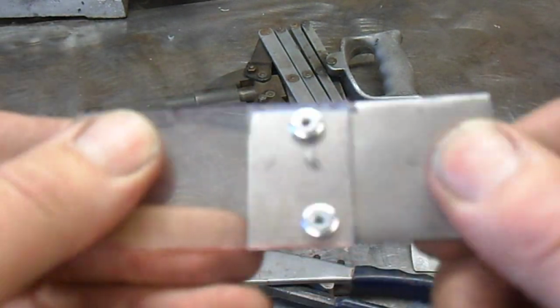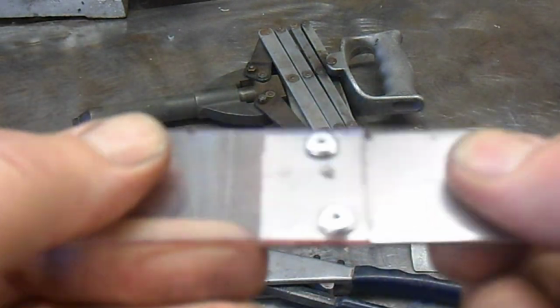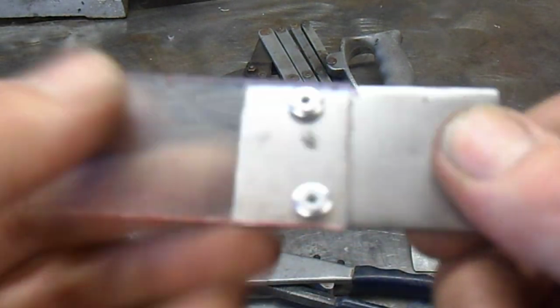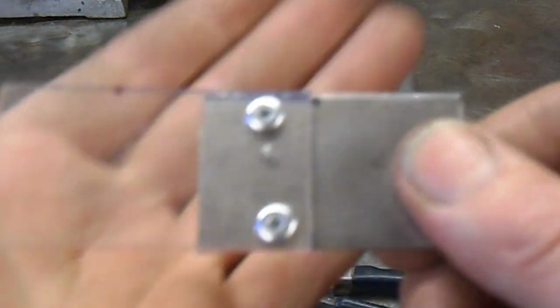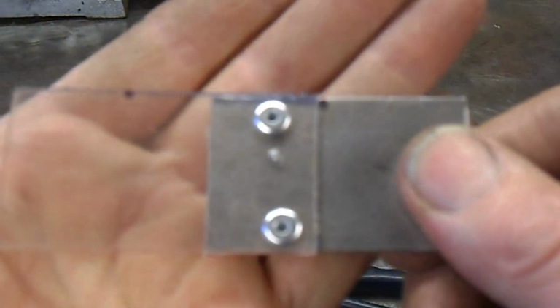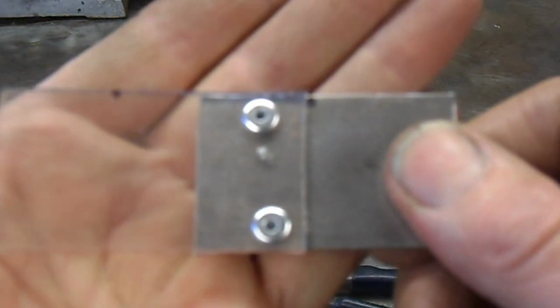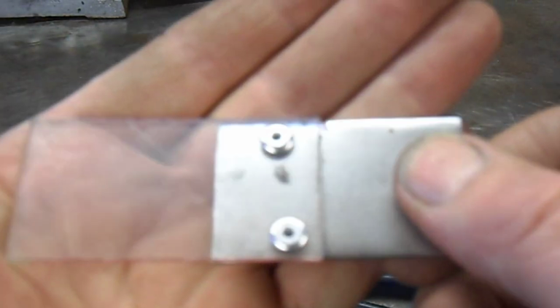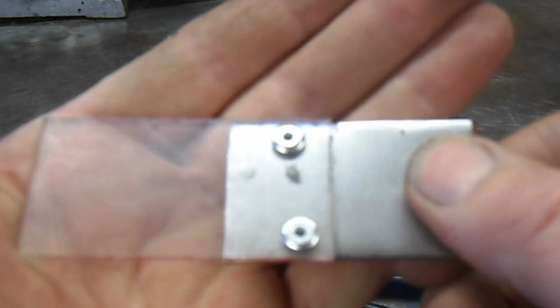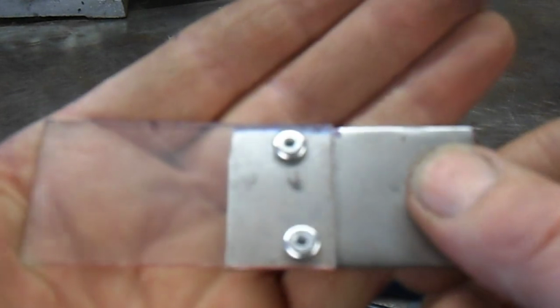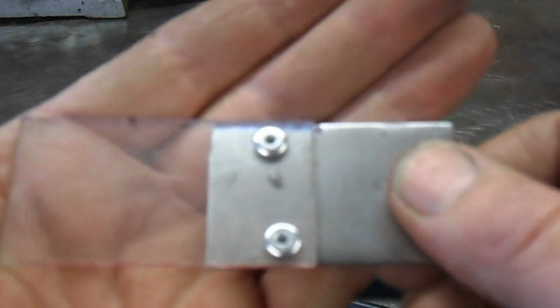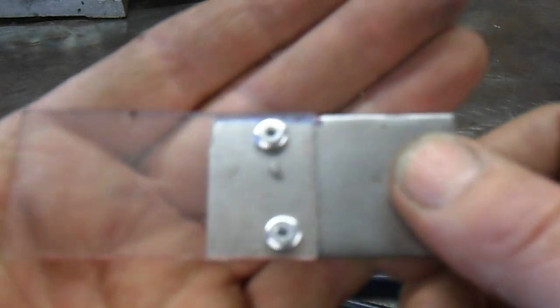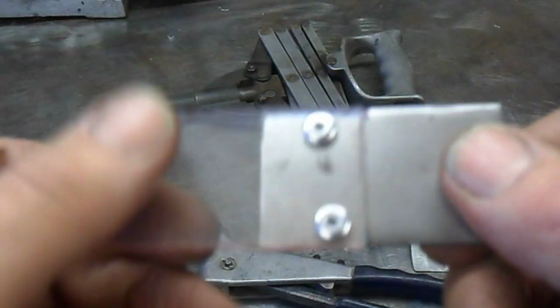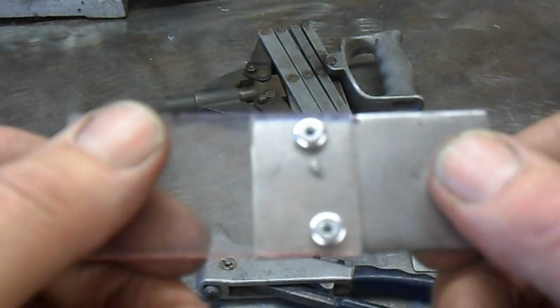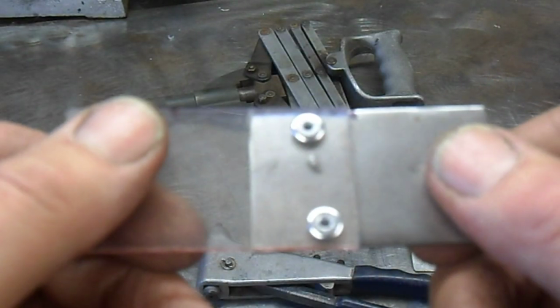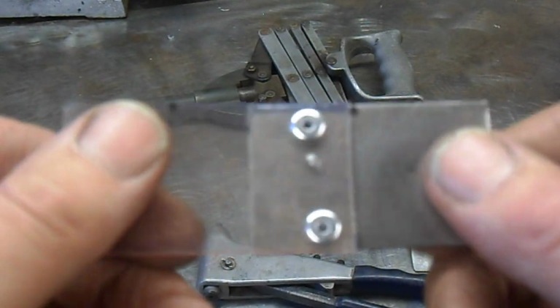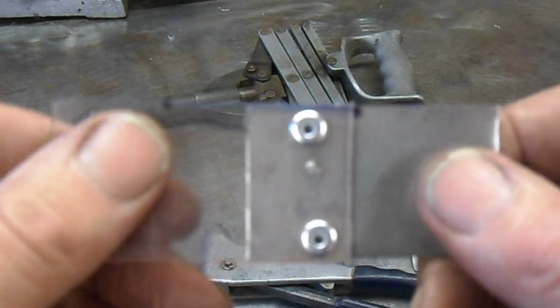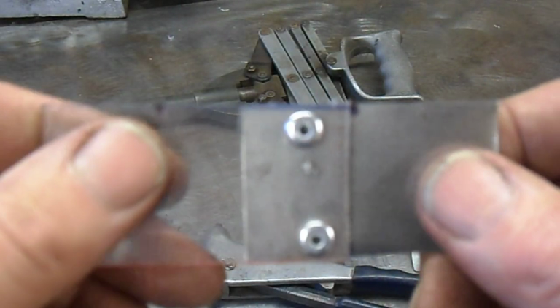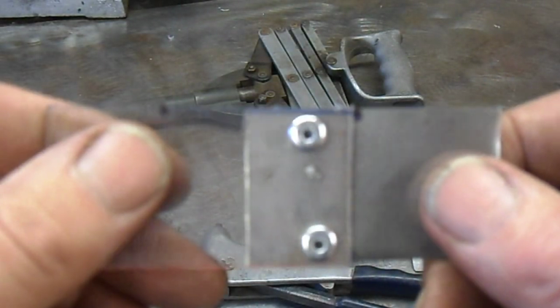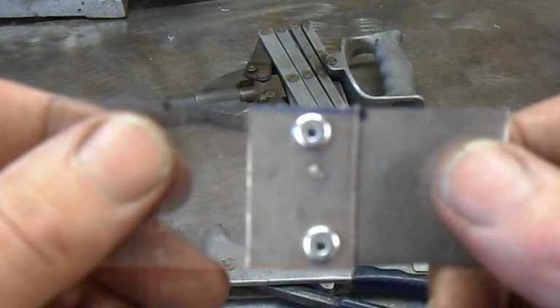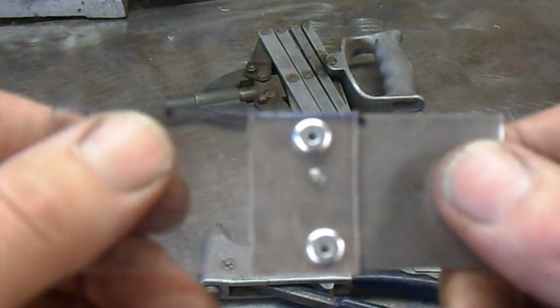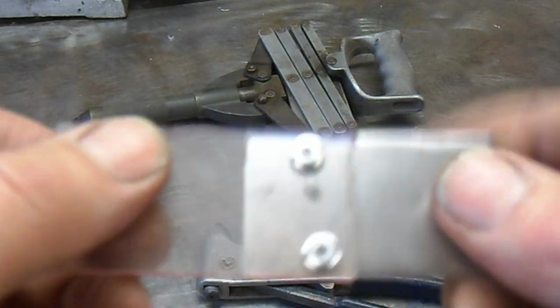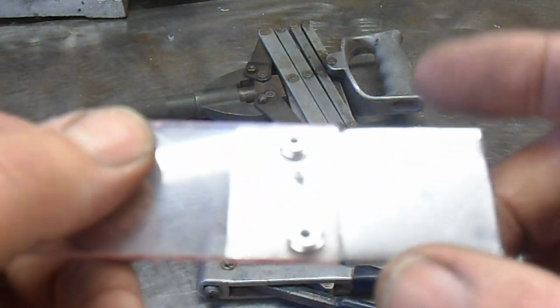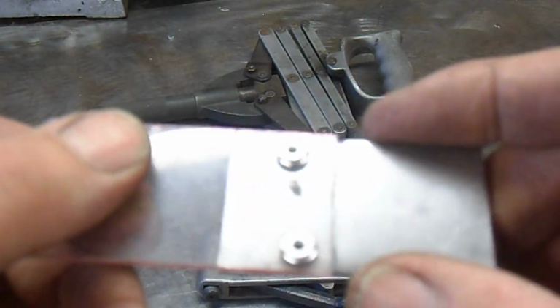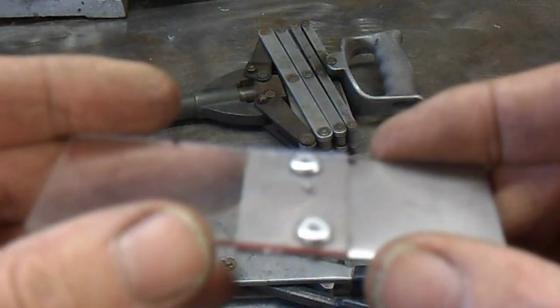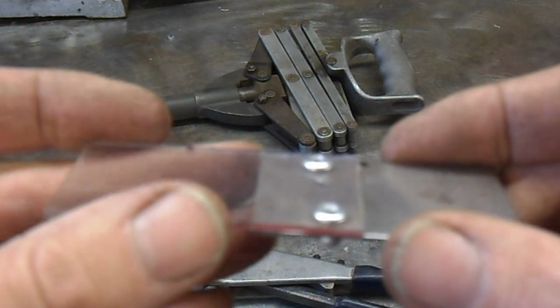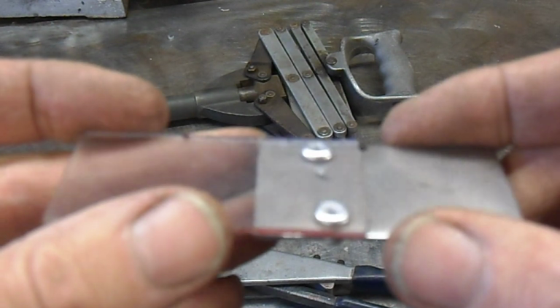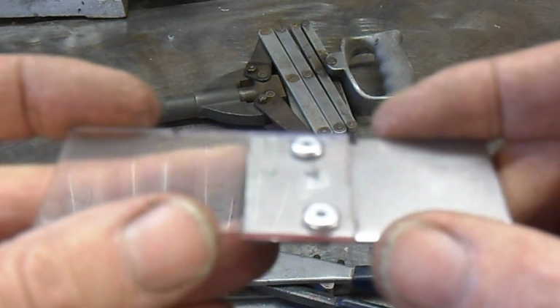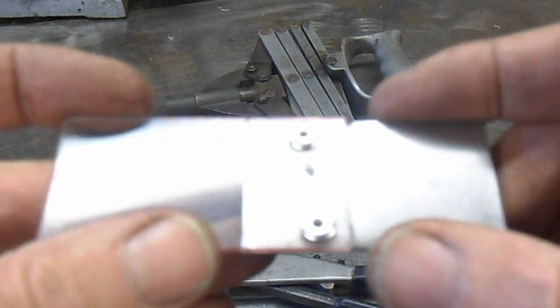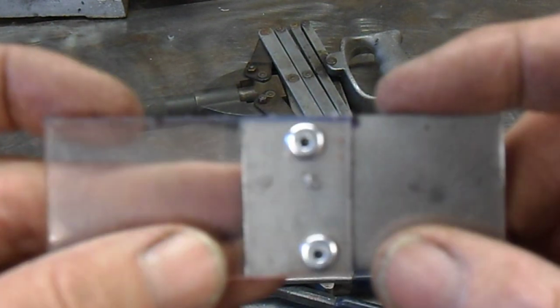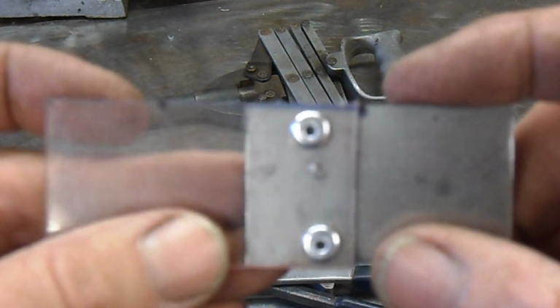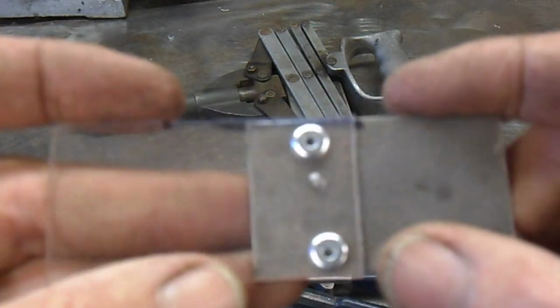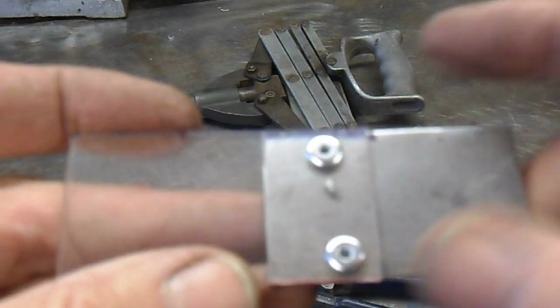So that is pop rivets — joining metal by using pop rivets.